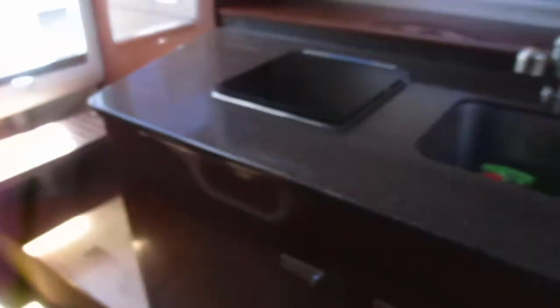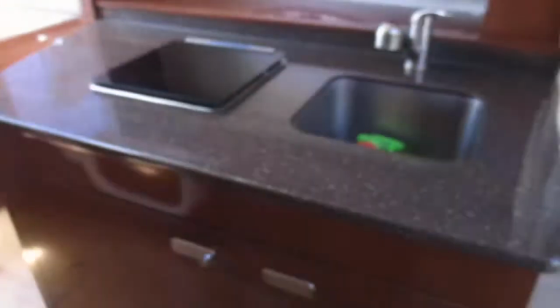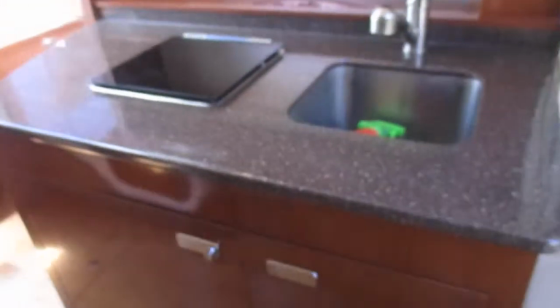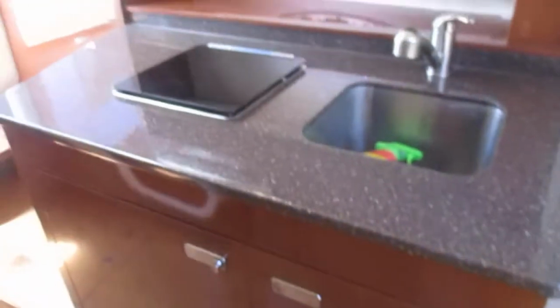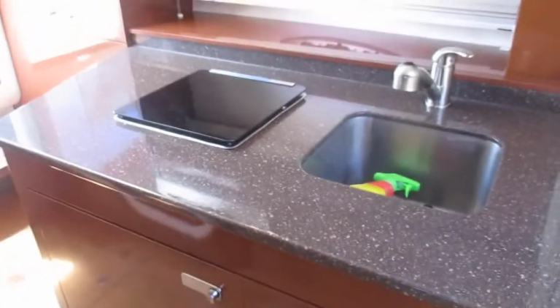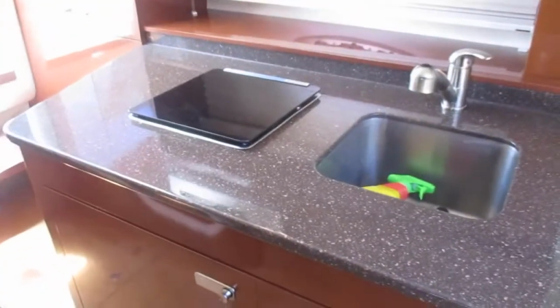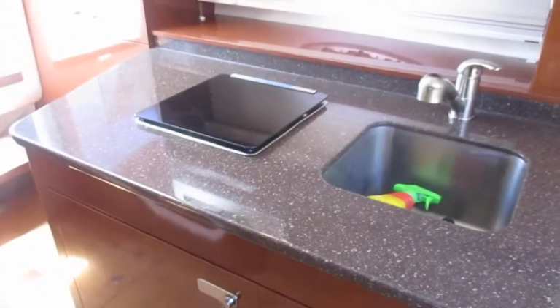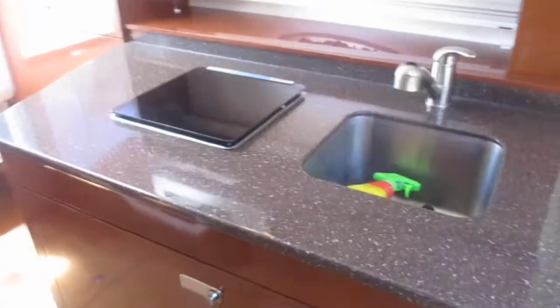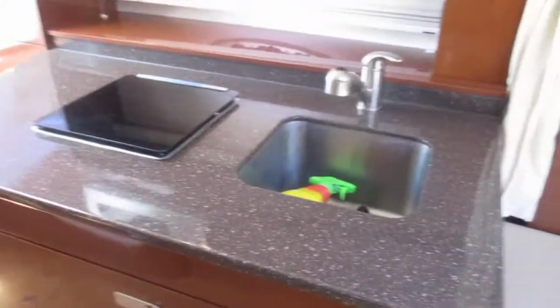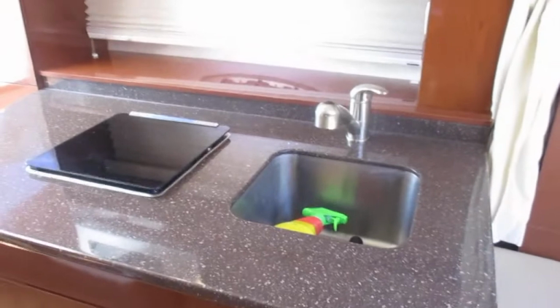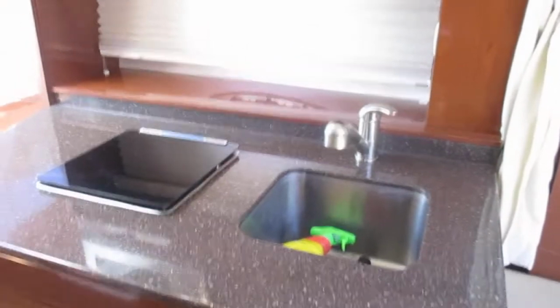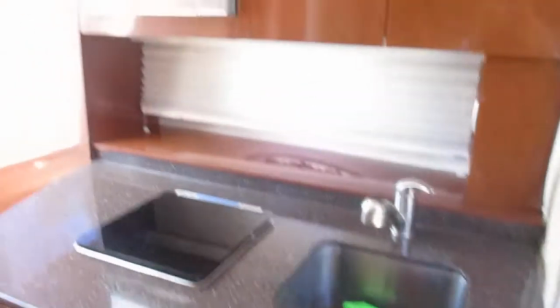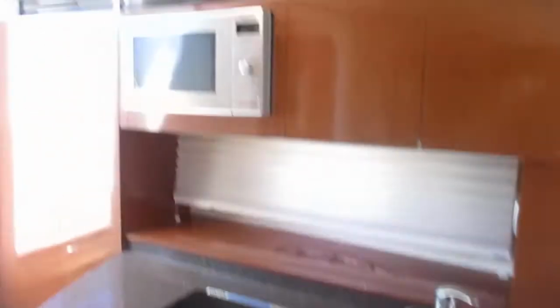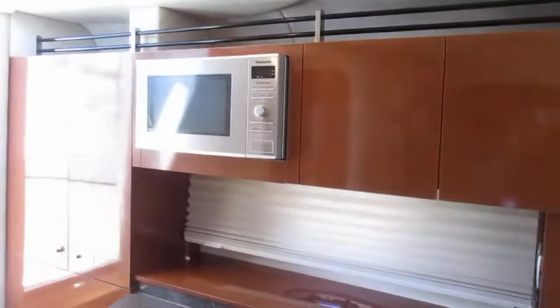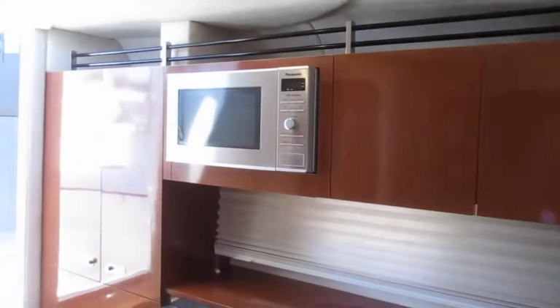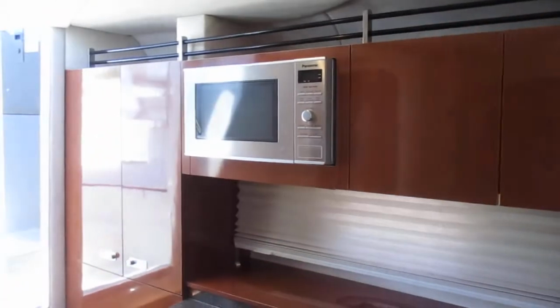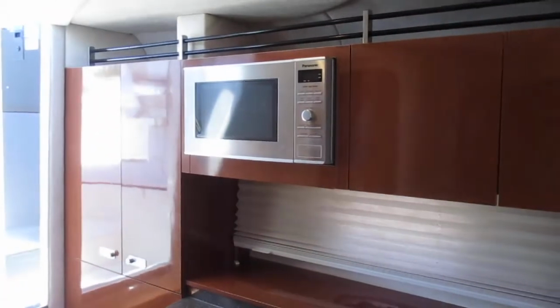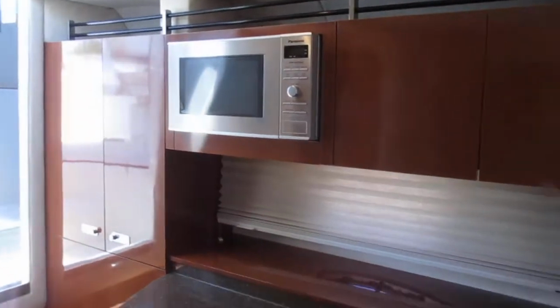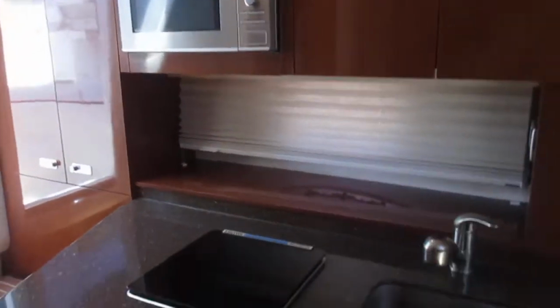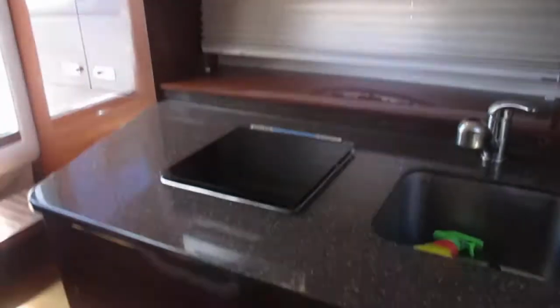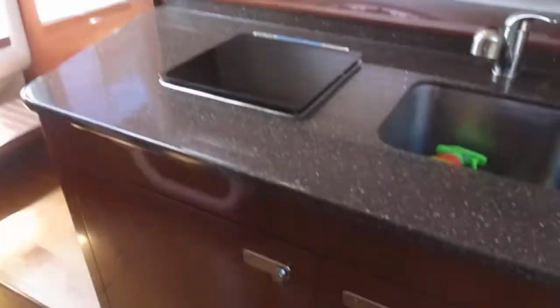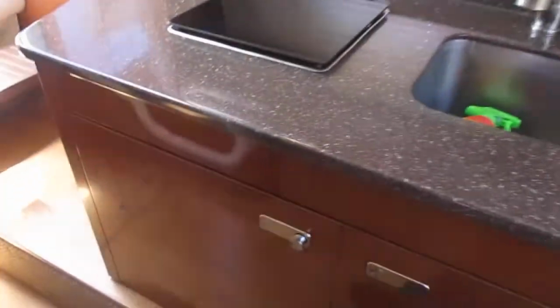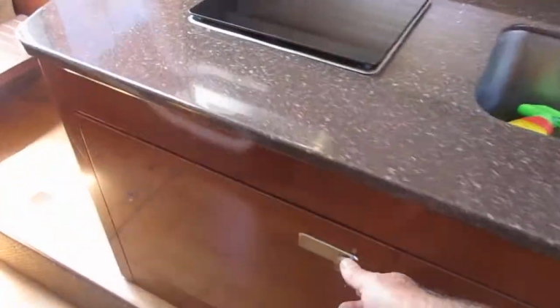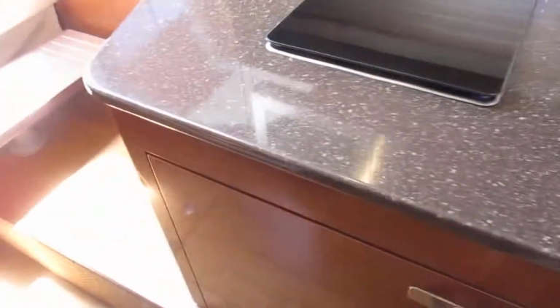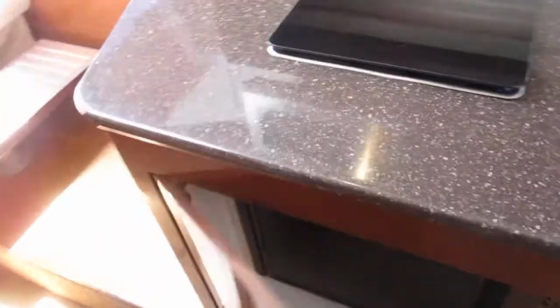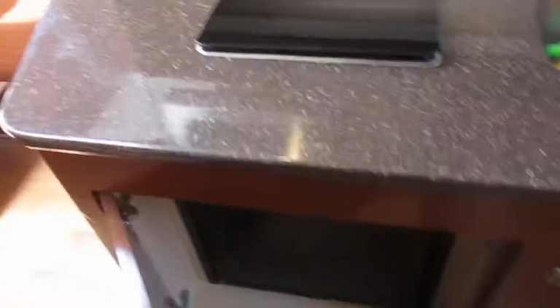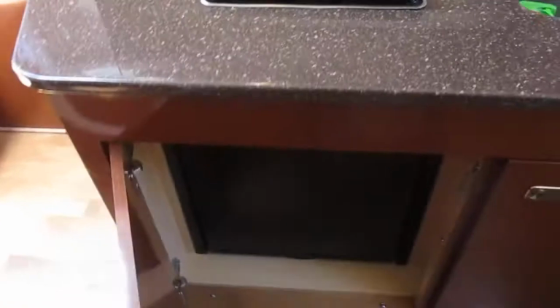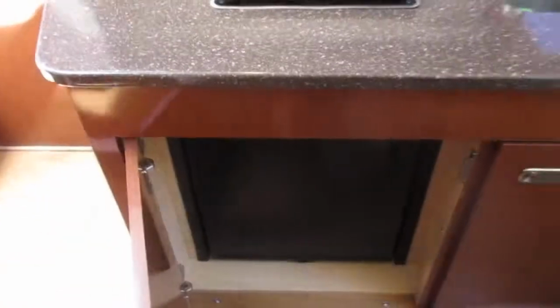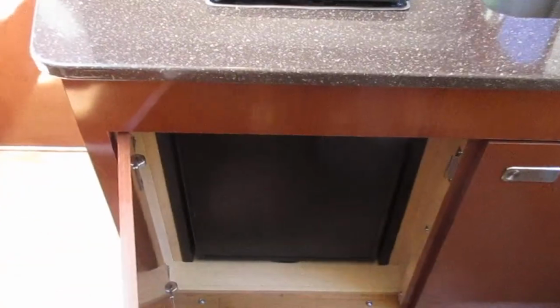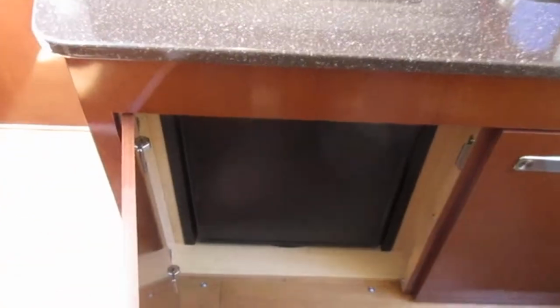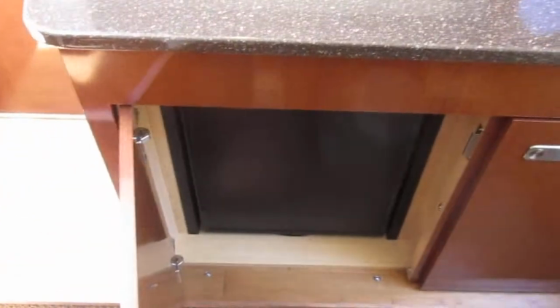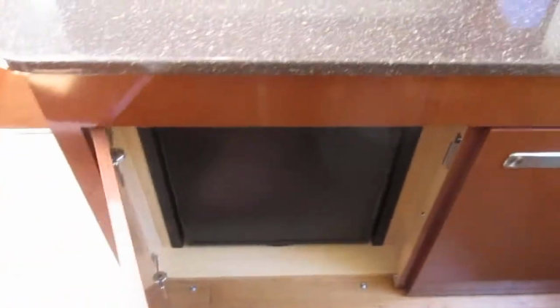Full galley to port with a single burner stove, deep stainless sink, microwave oven, and a refrigerator.